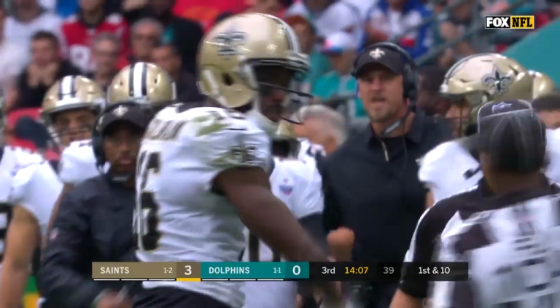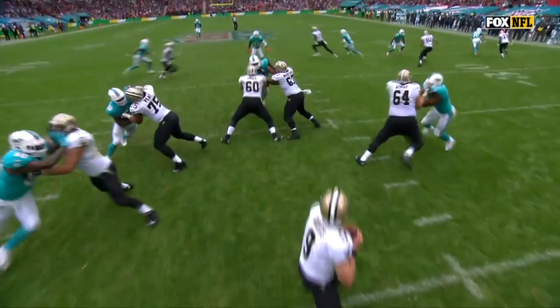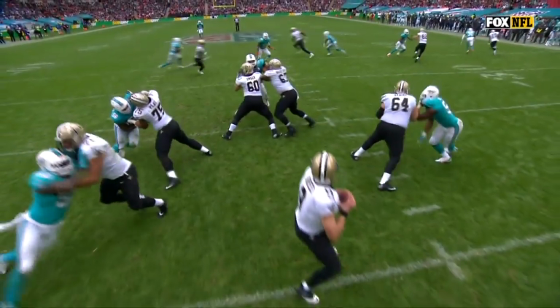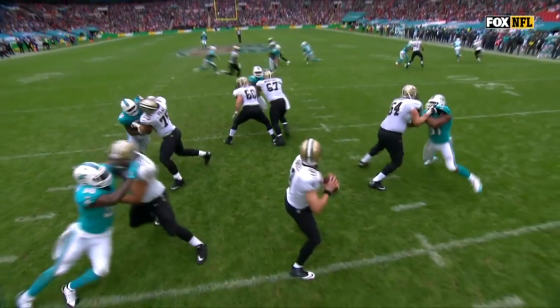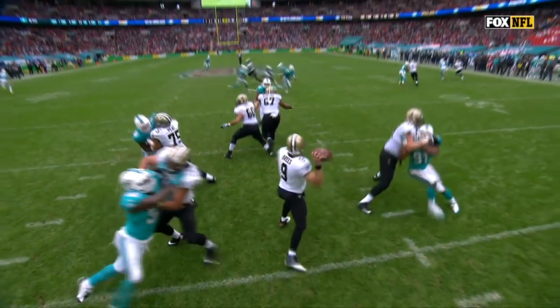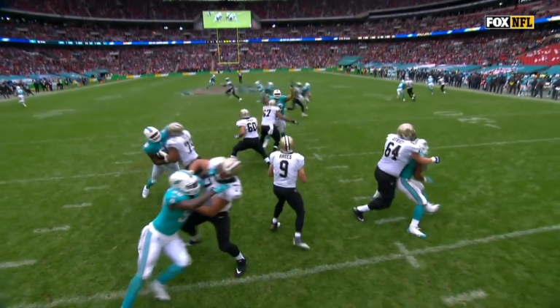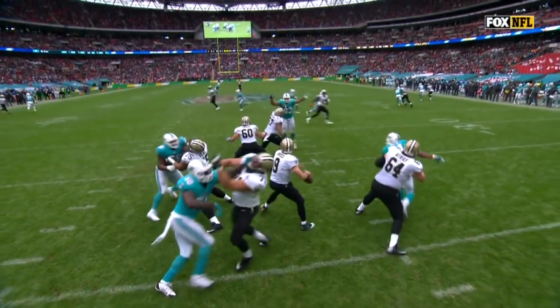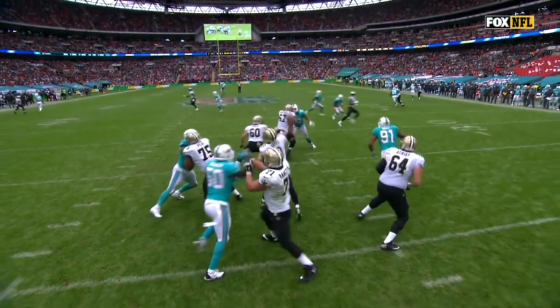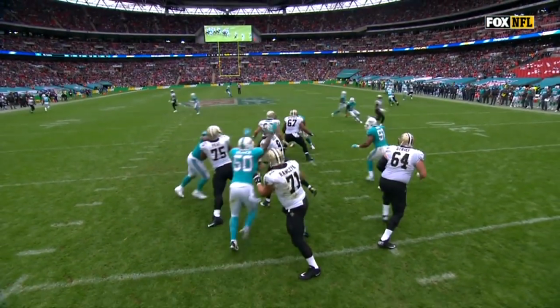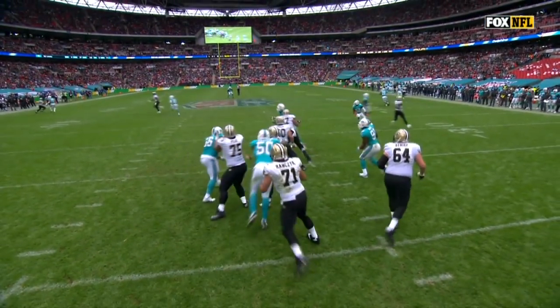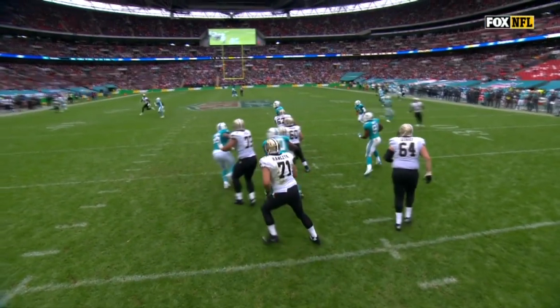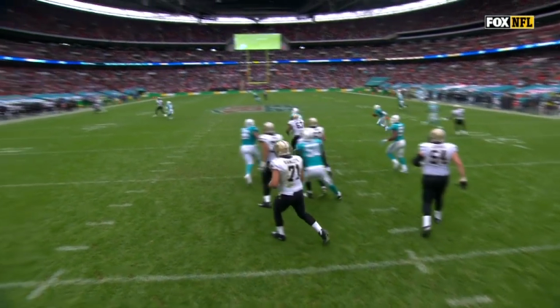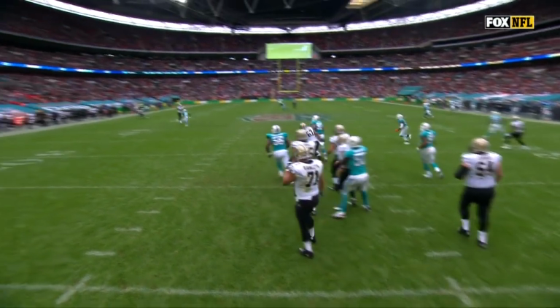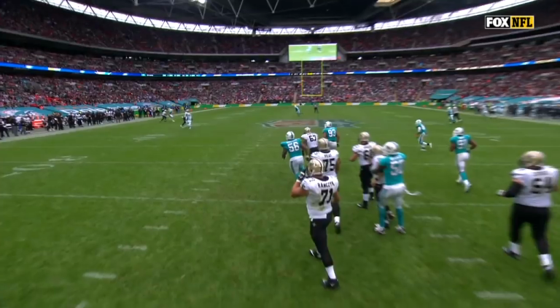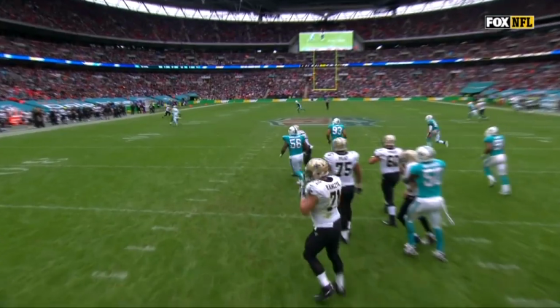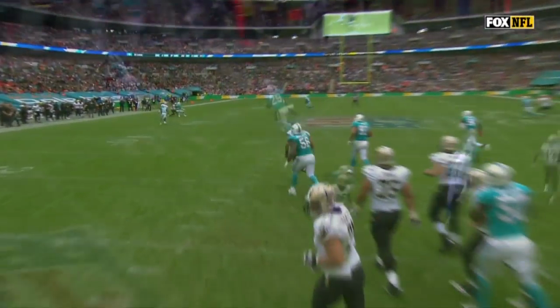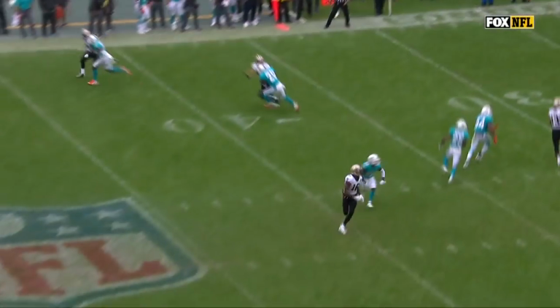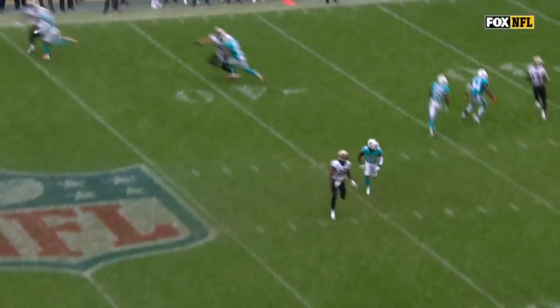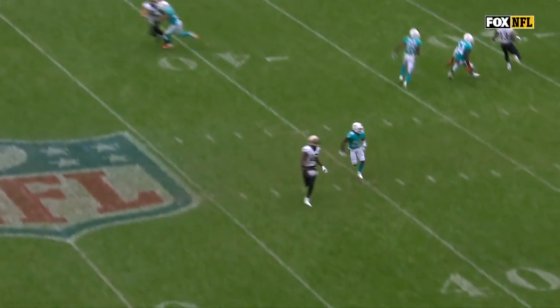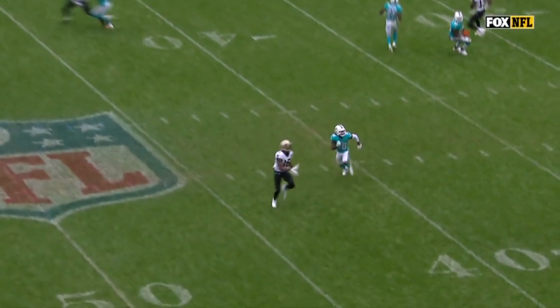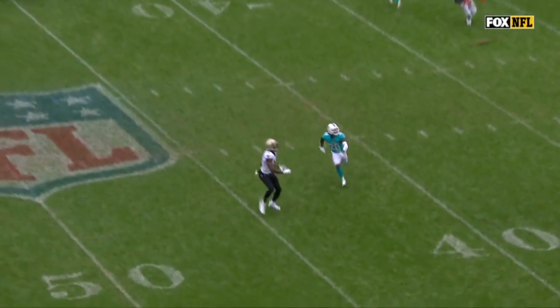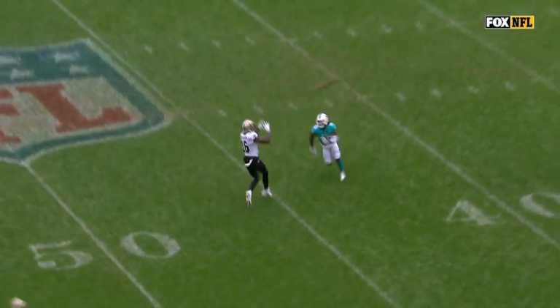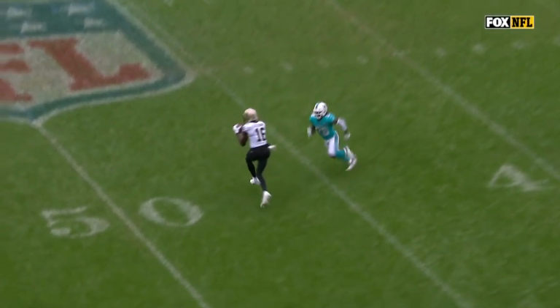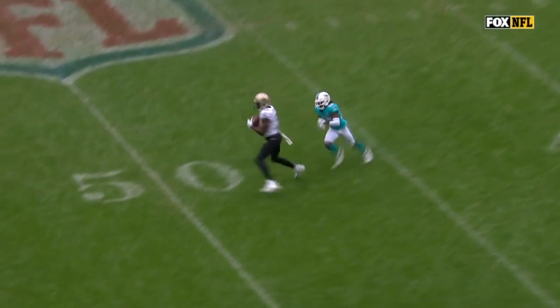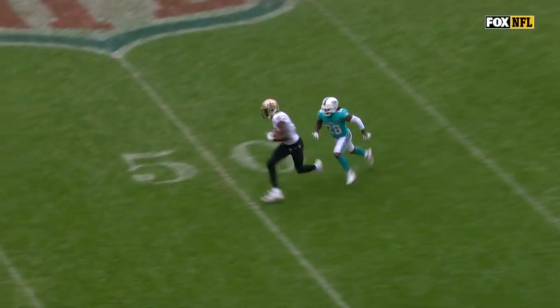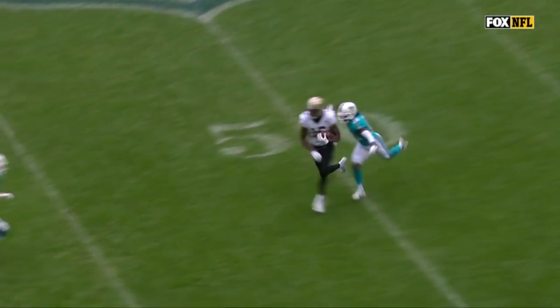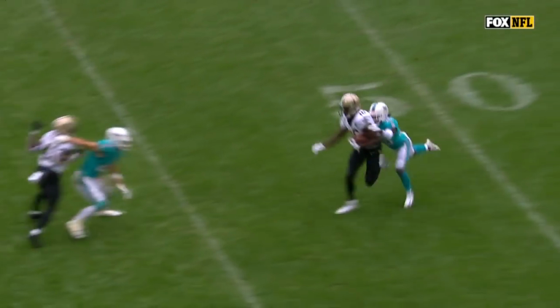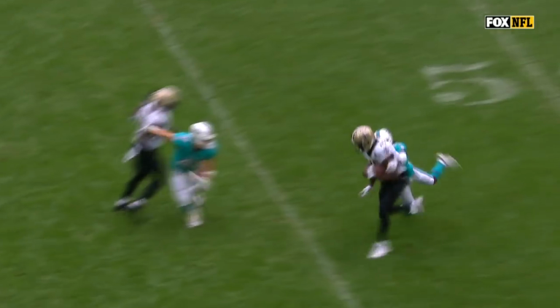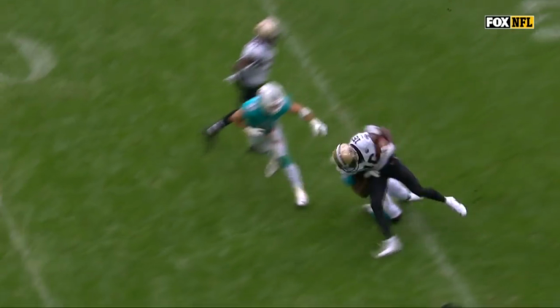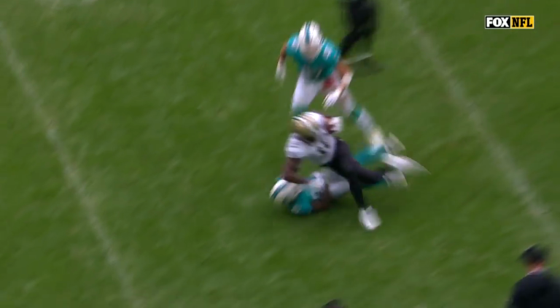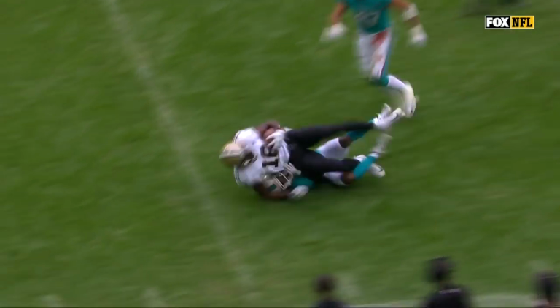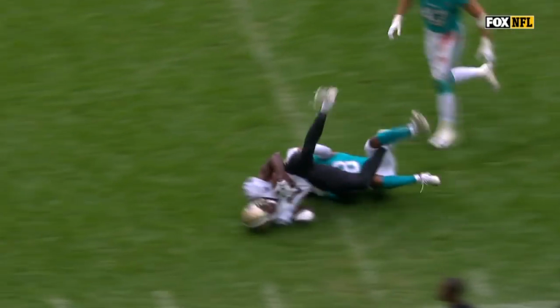Brees sets his feet and goes through all his progressions for the game. What did he just do there? He saw that he didn't have his first progression, reset his feet, came back left, and stuck it on Brandon Coleman.